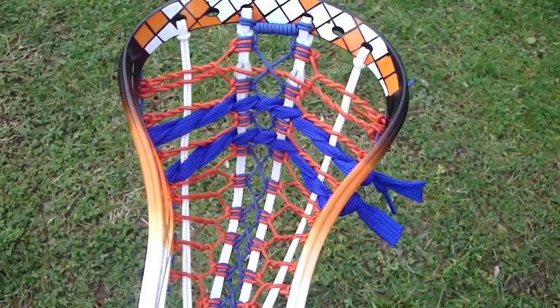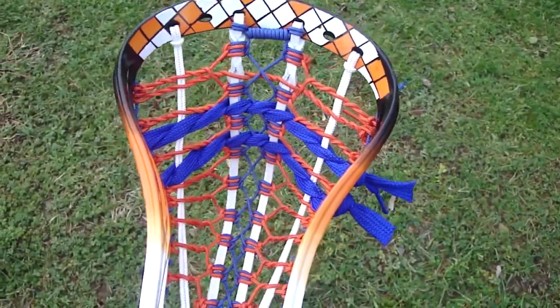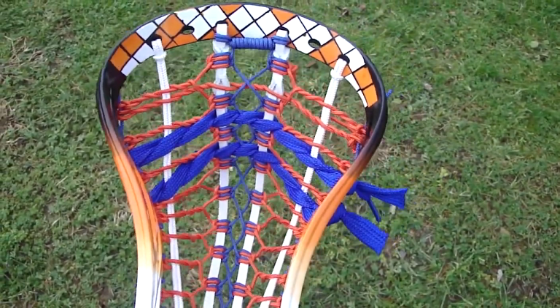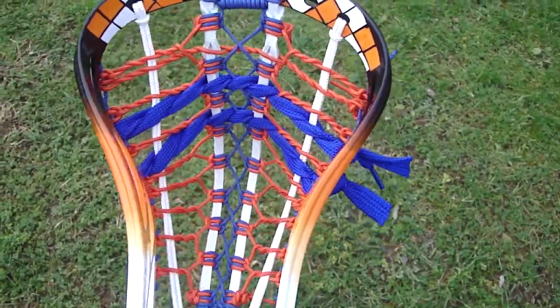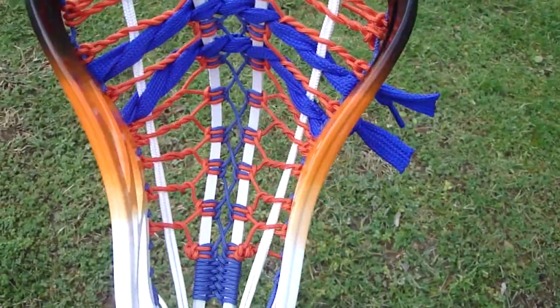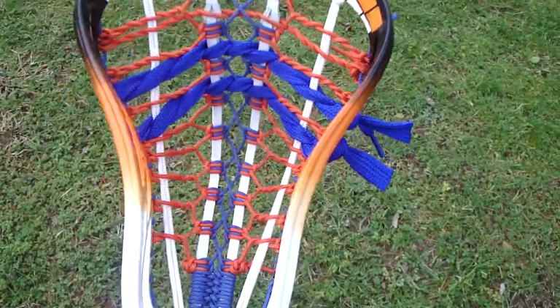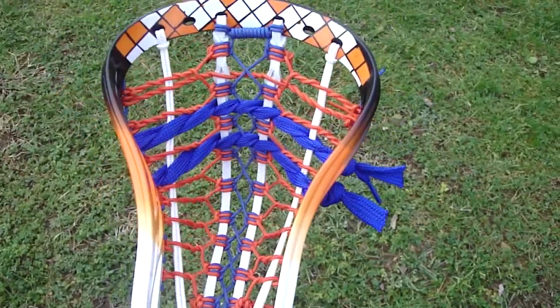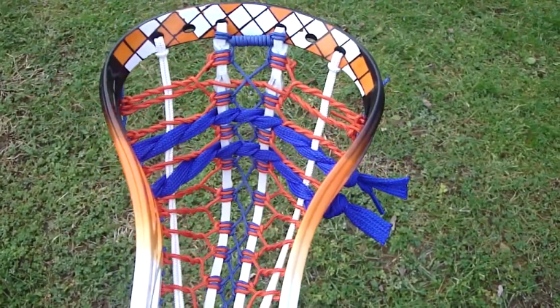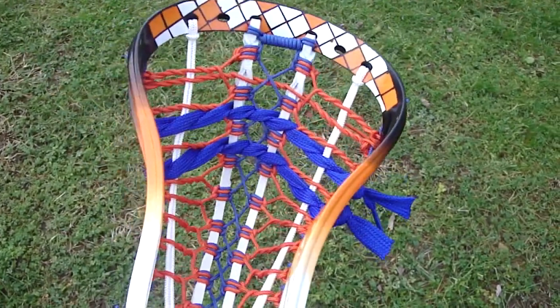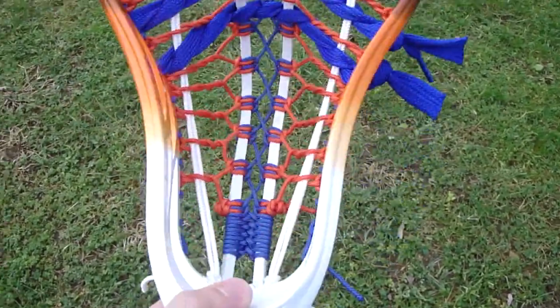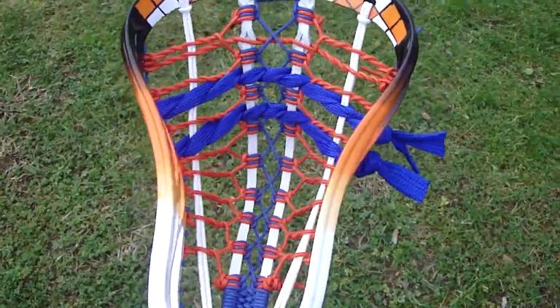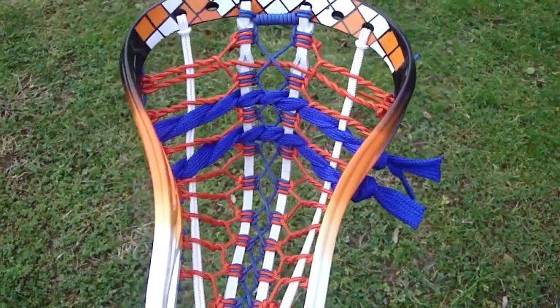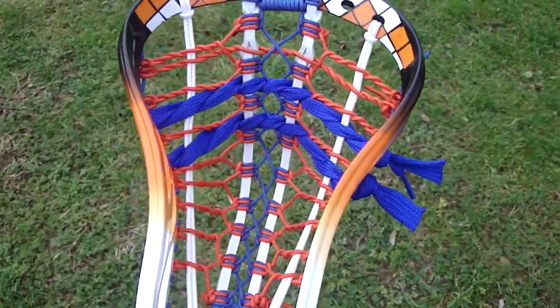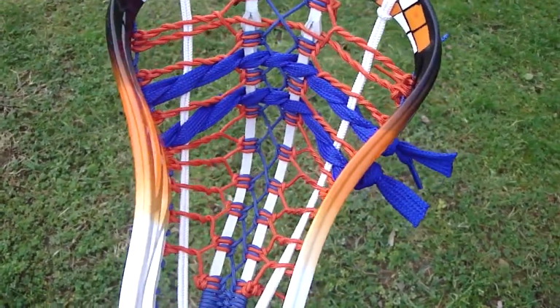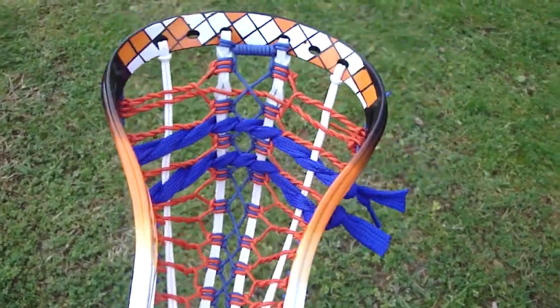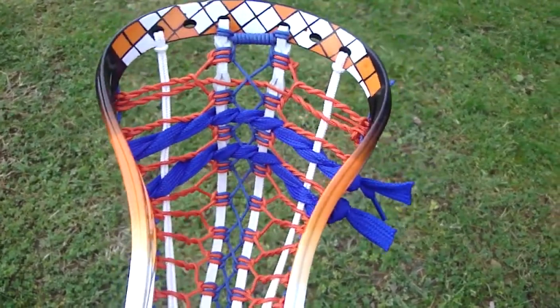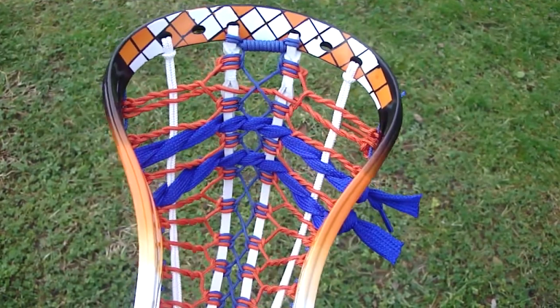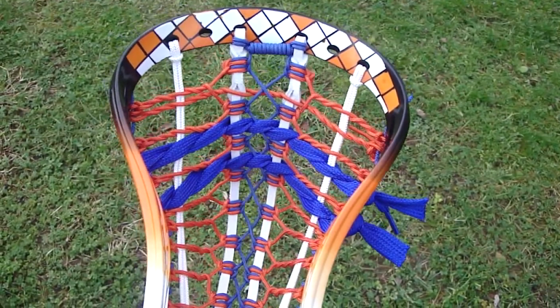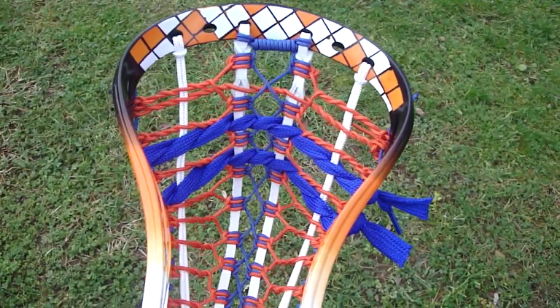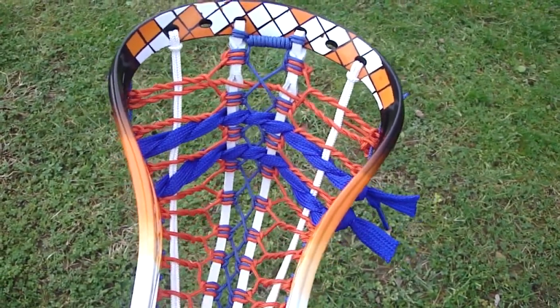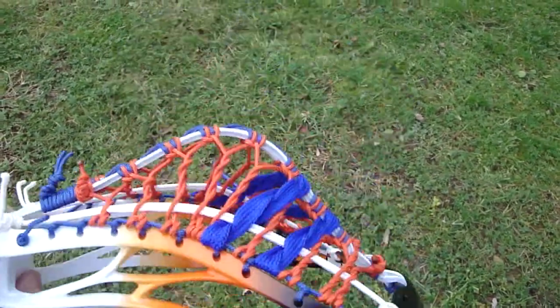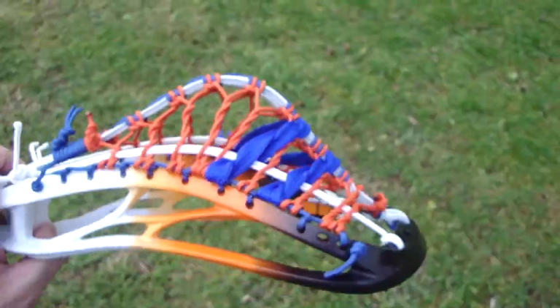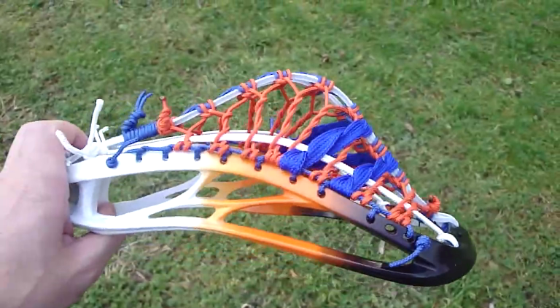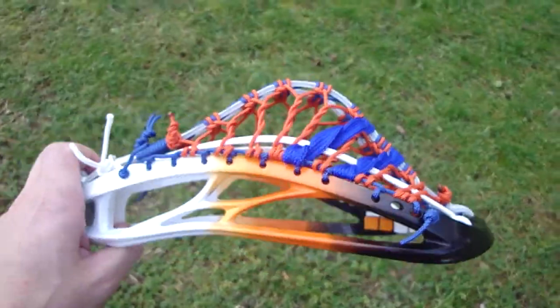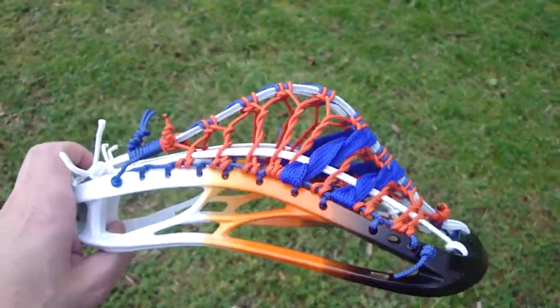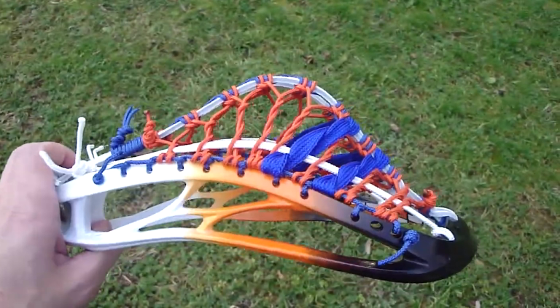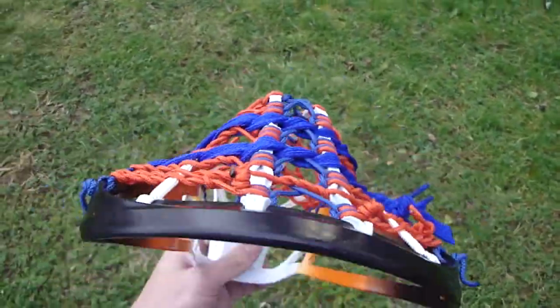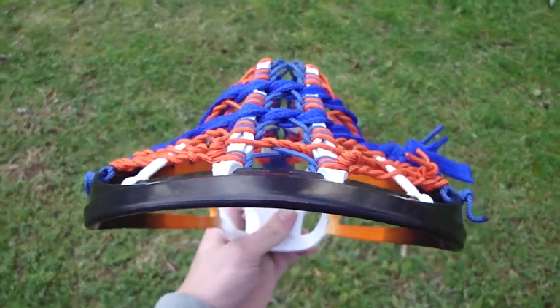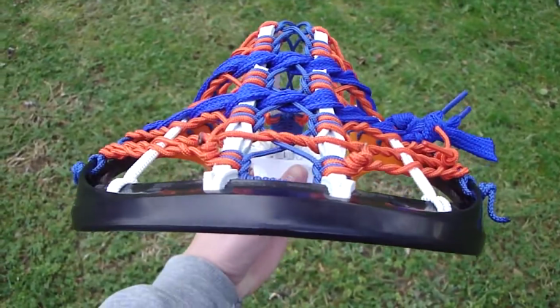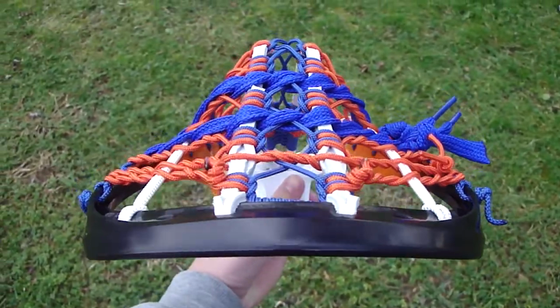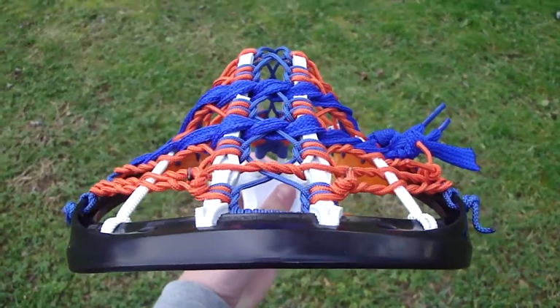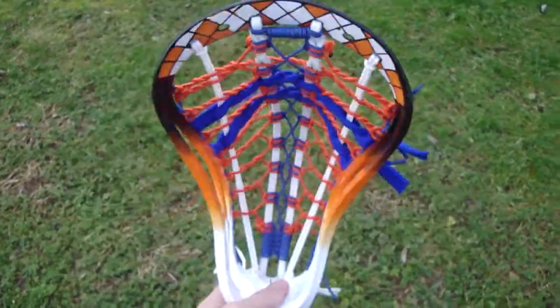They wanted an East Coast pocket with Royal Blue and orange — Royal Blue down the middle, orange on the outers, white leathers, Royal Blue shooting strings. They wanted a high pocket, and you can see it's nice and high with still a pretty good channel.